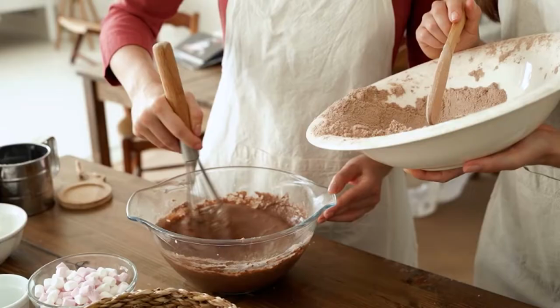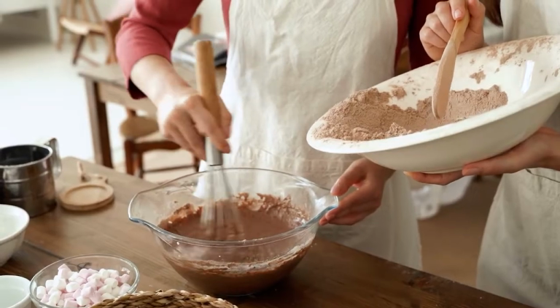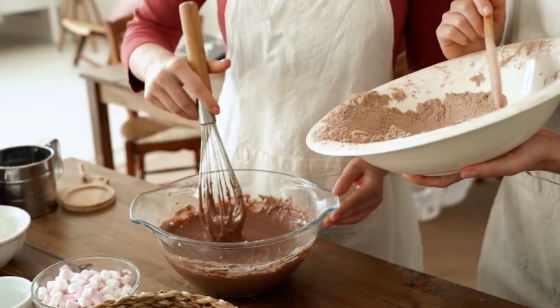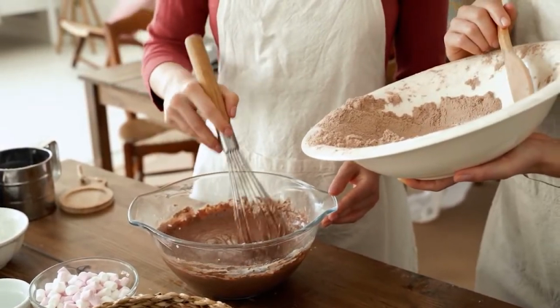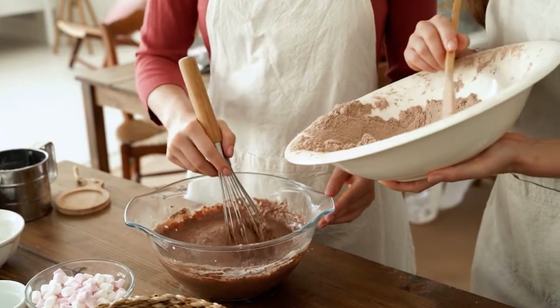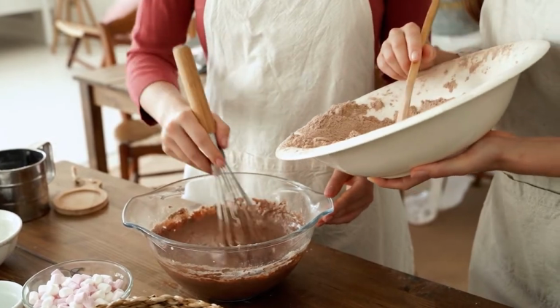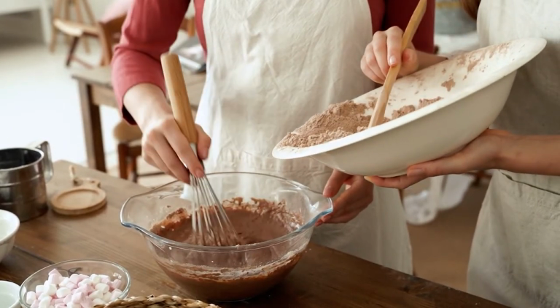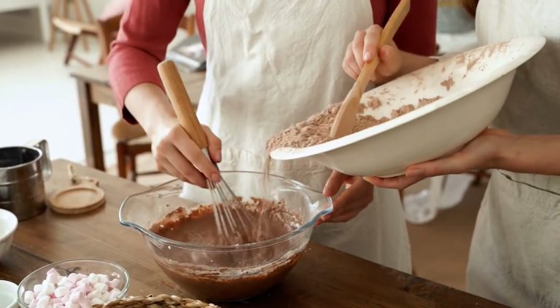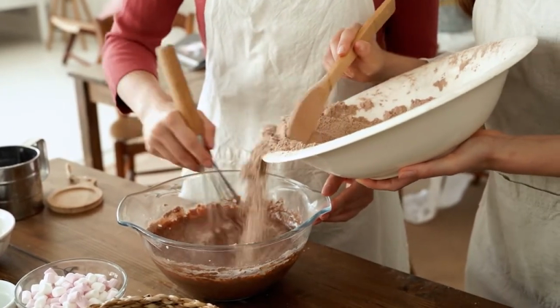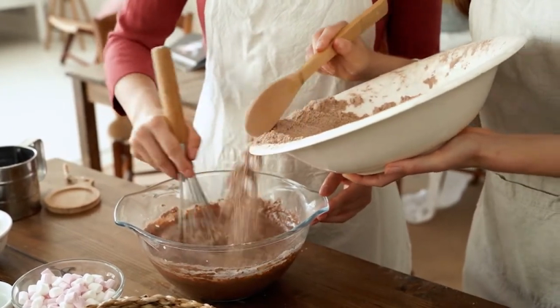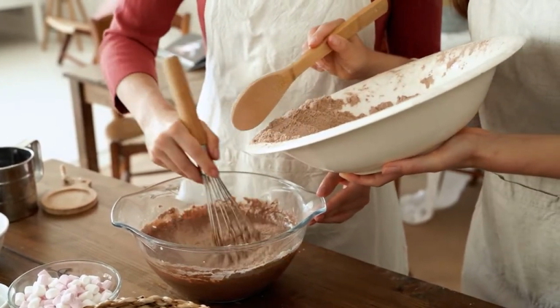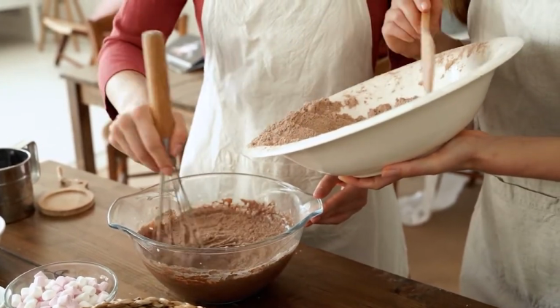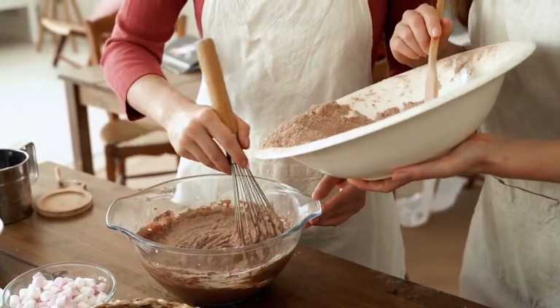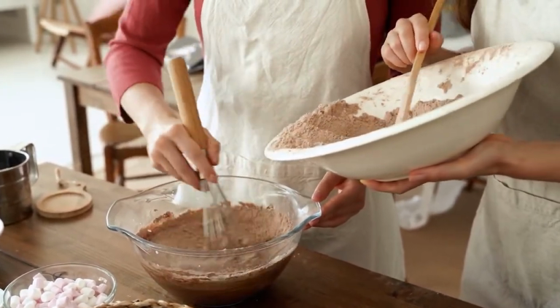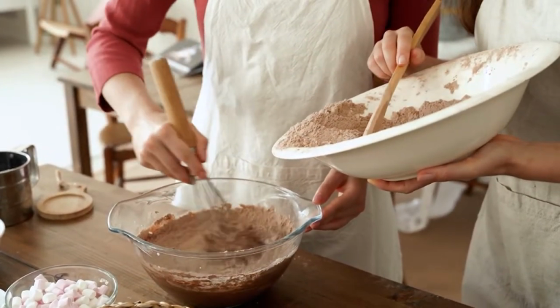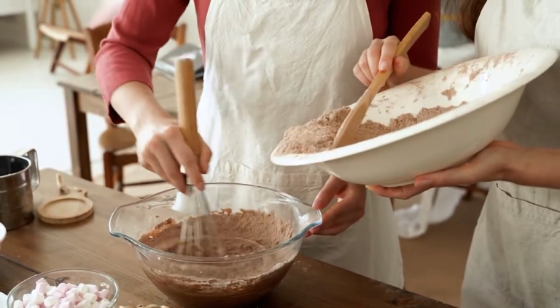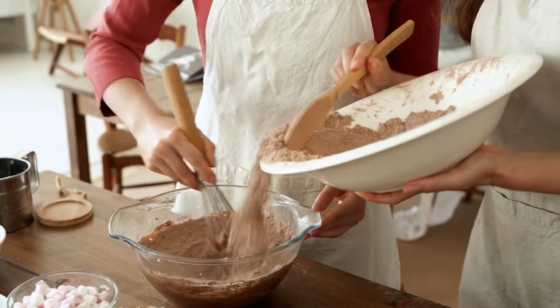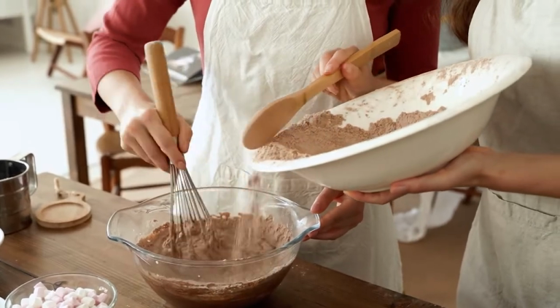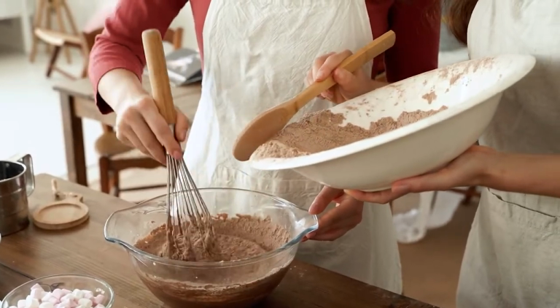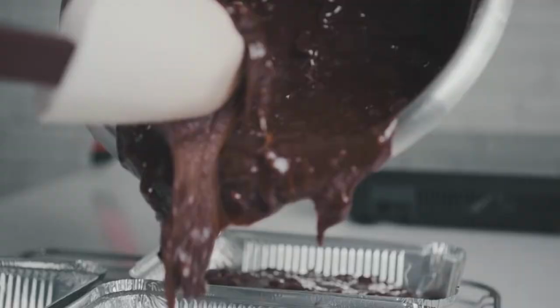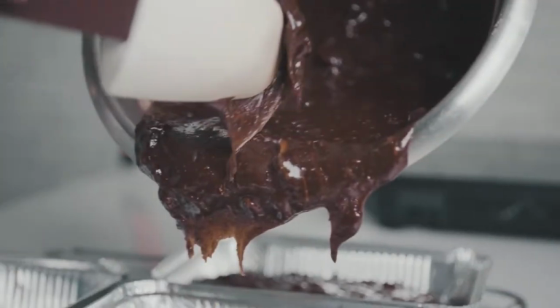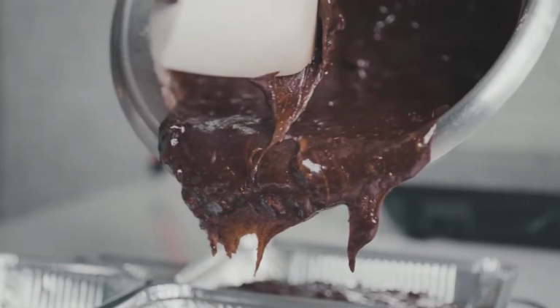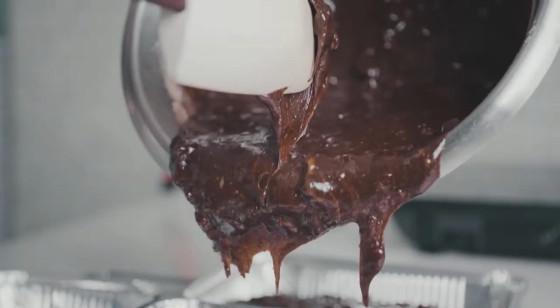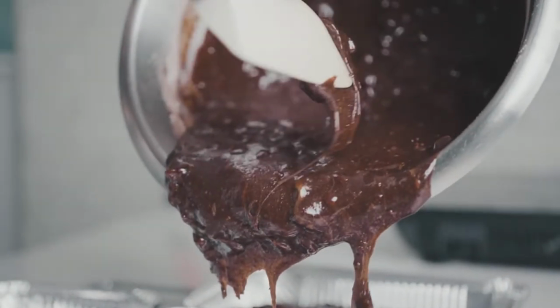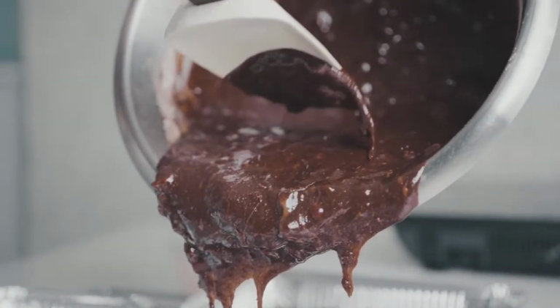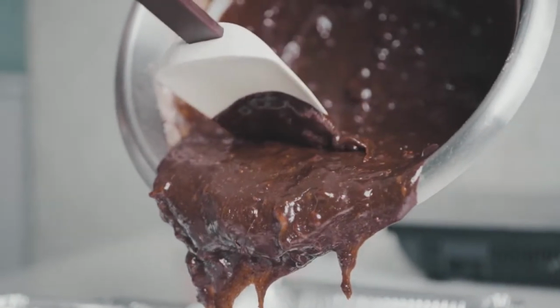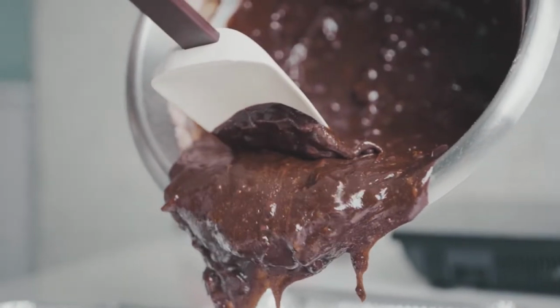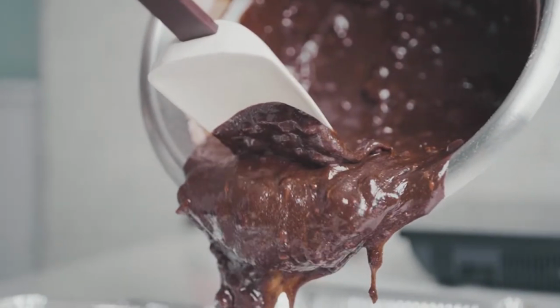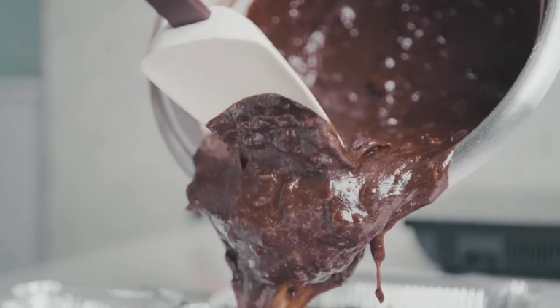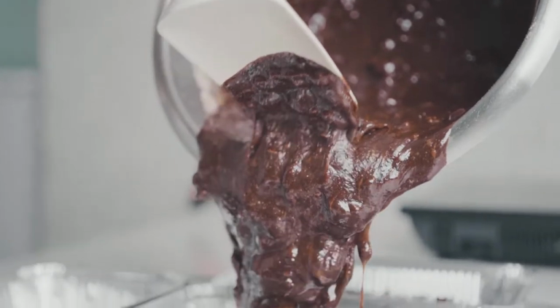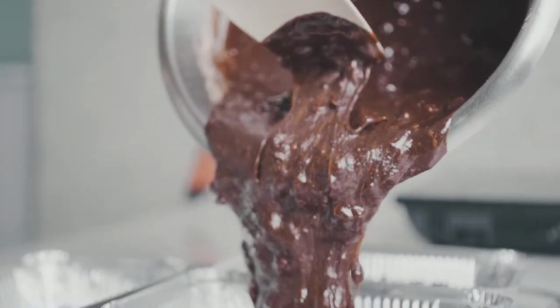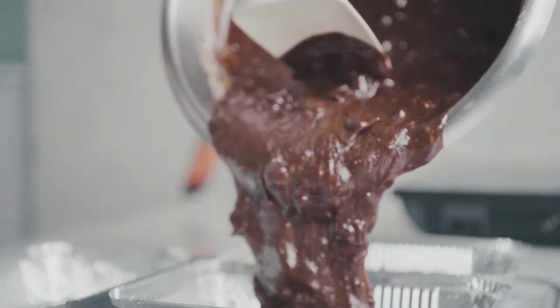Even though they aren't as fancy as chef's knives or as cutting-edge as sous-vide circulators, plain old mixing bowls are unbeatable when it comes to basic culinary tasks. We use them for everything from storage to serving, whether we're making pancake batter, vinaigrette, or just melting butter.